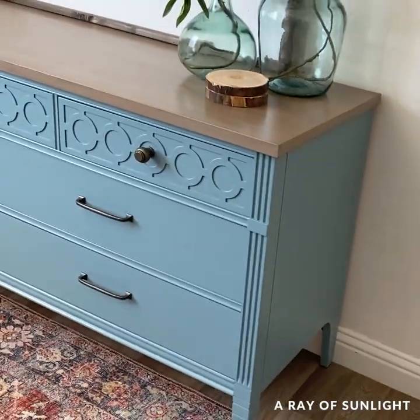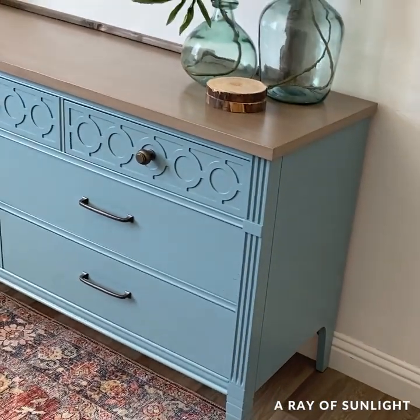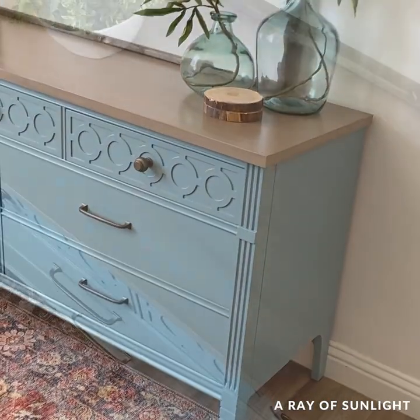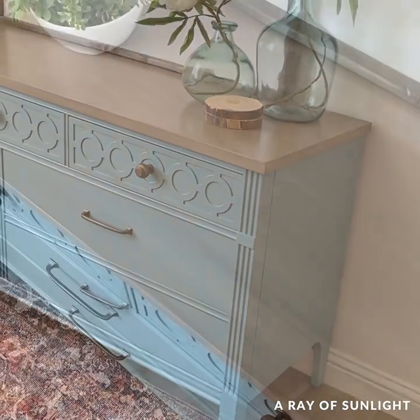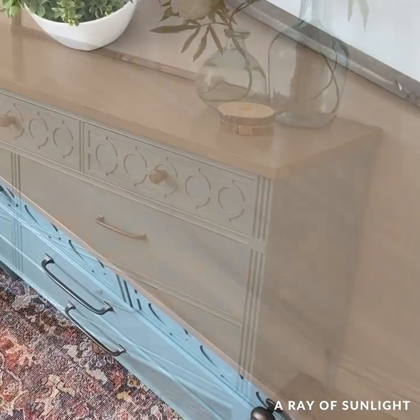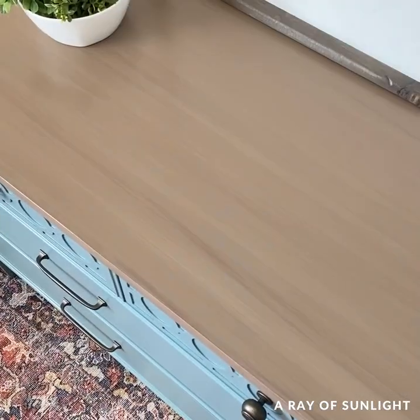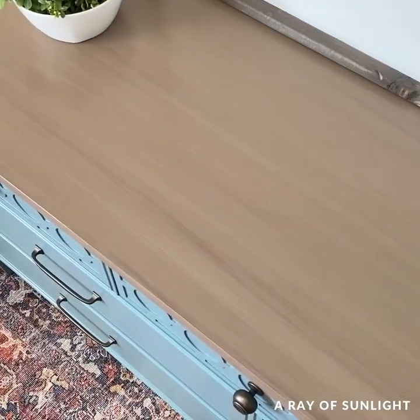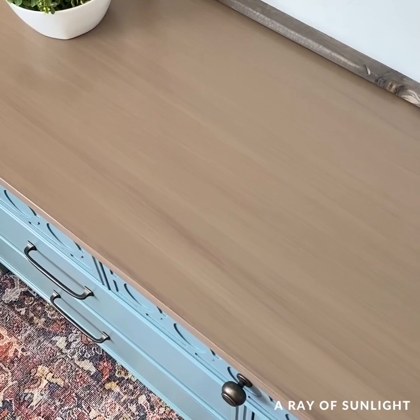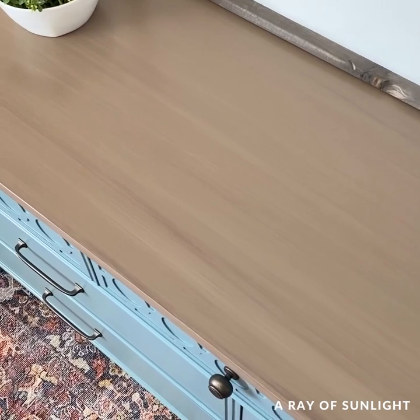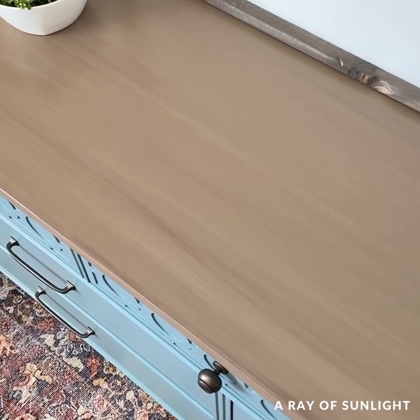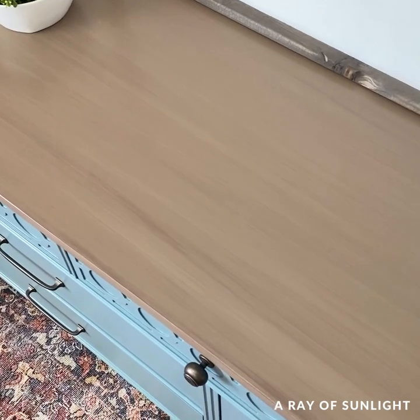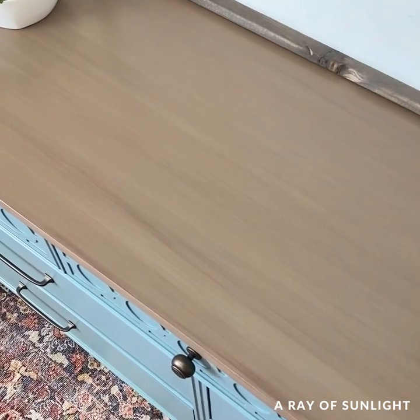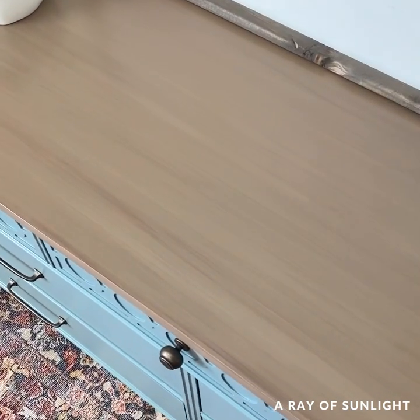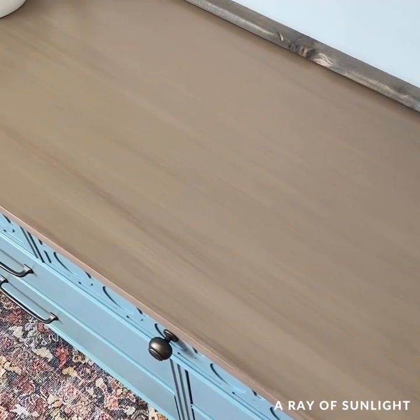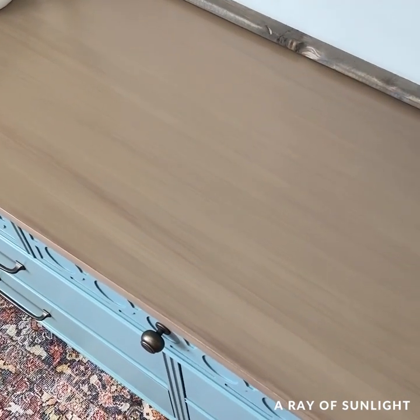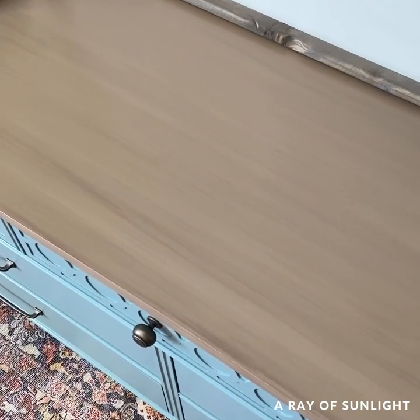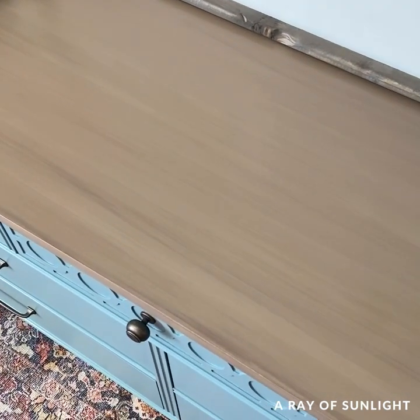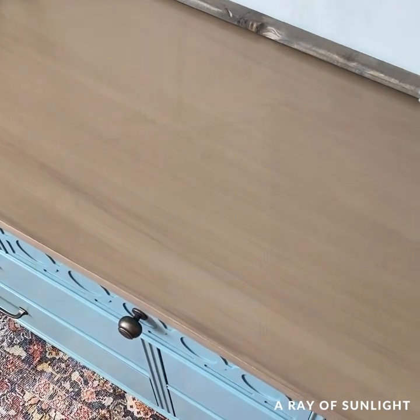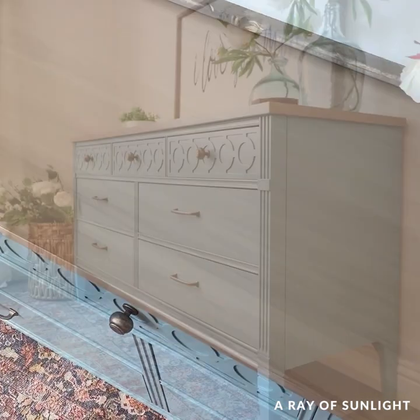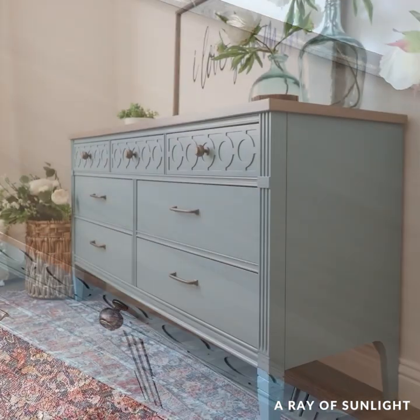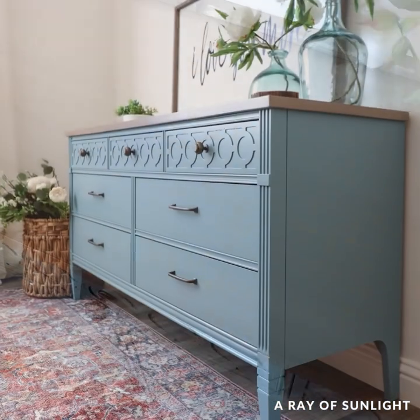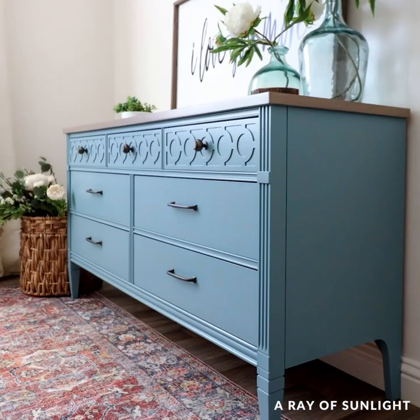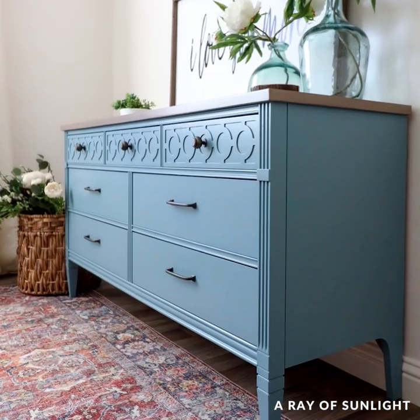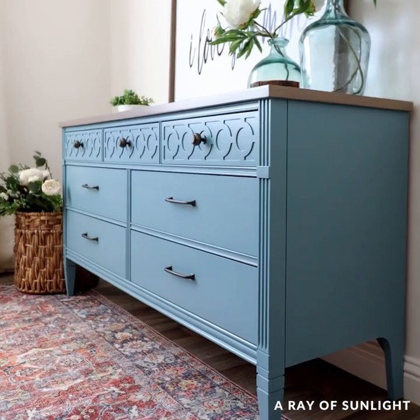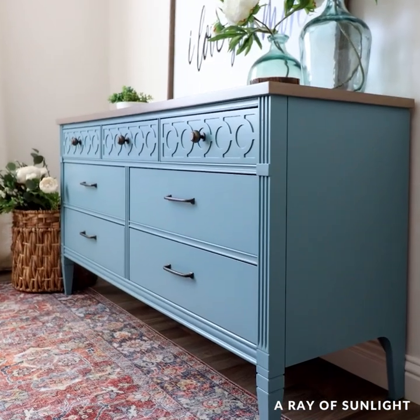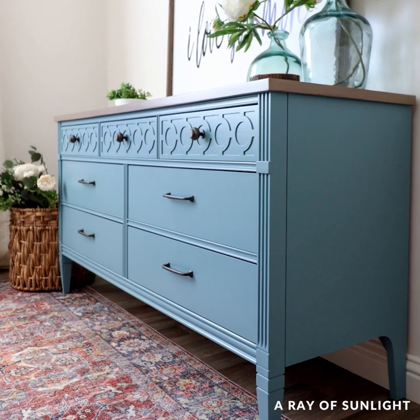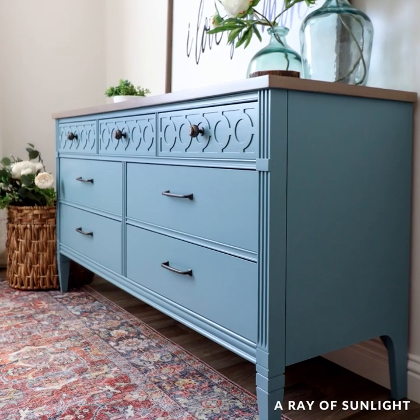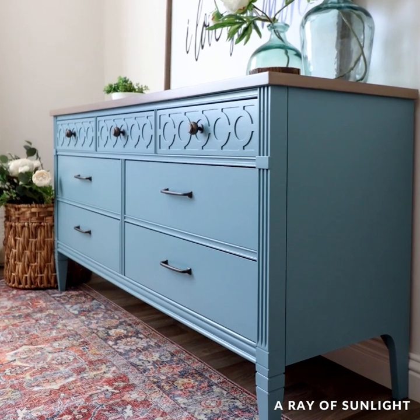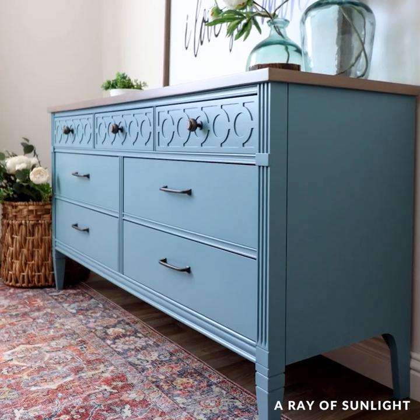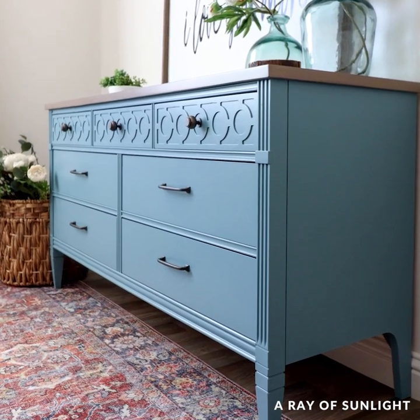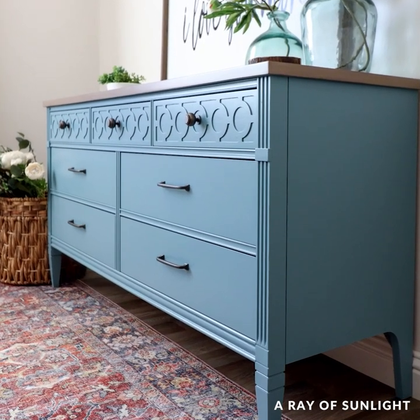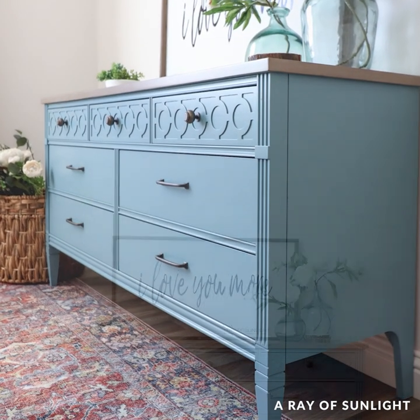I'm still honestly not really sure about the top. I really just wanted to paint everything blue. I'm wondering — what would you do? Let me know in the comments.